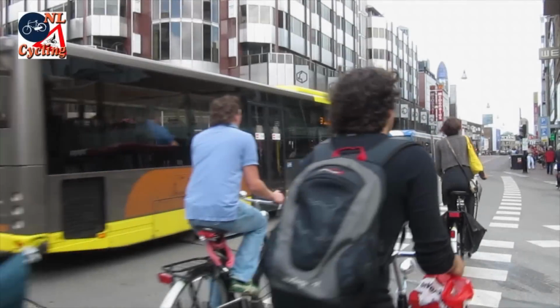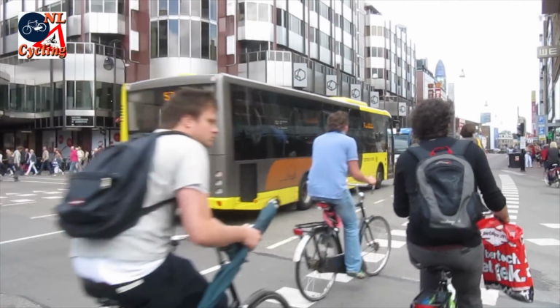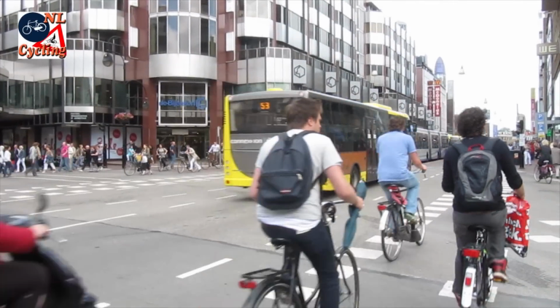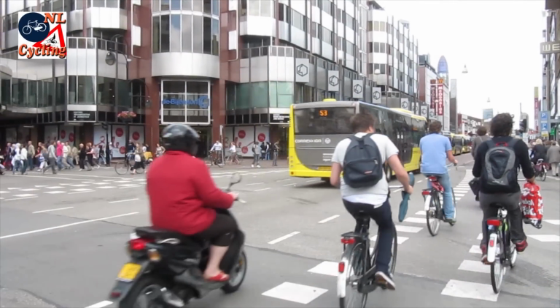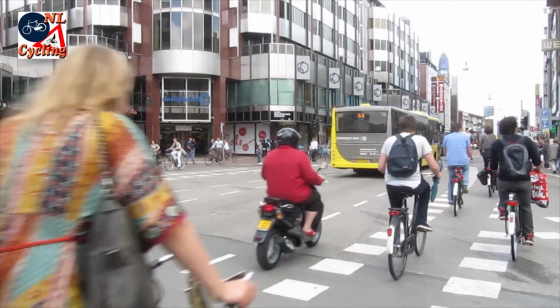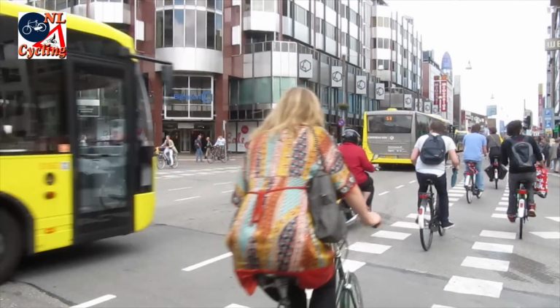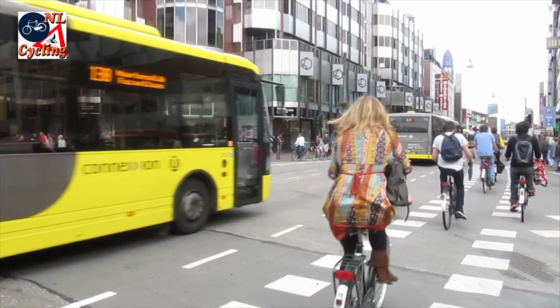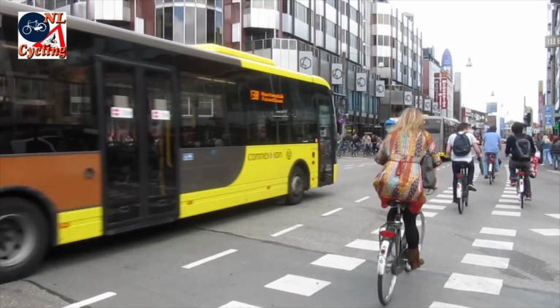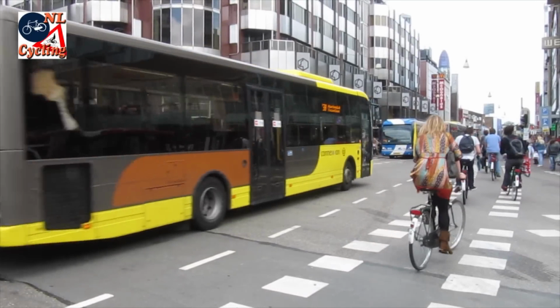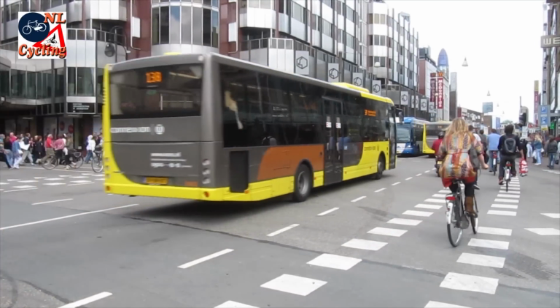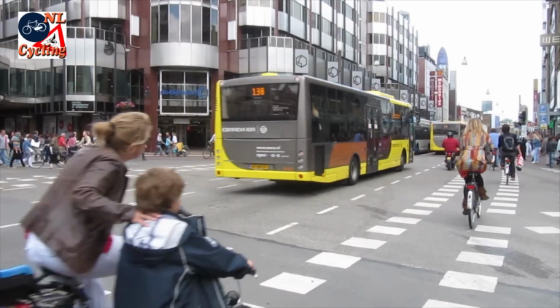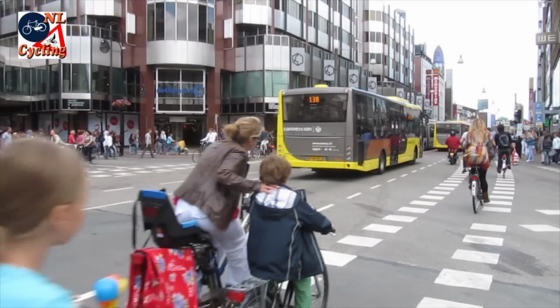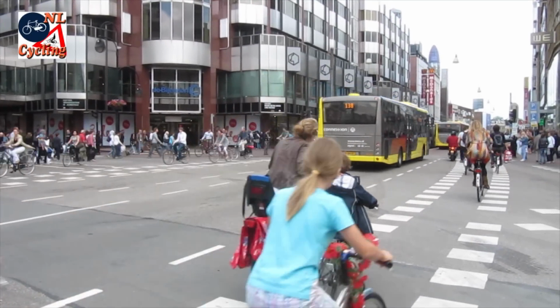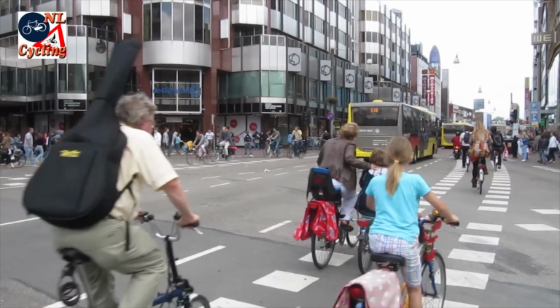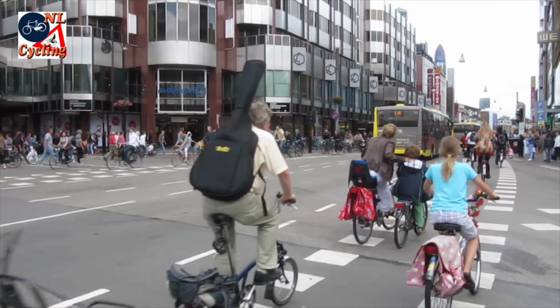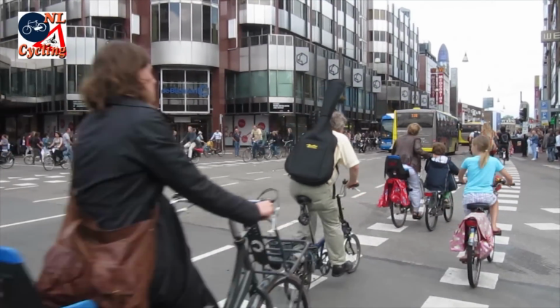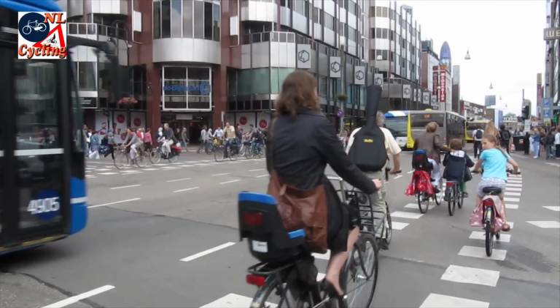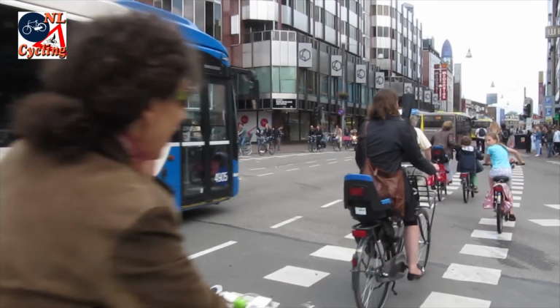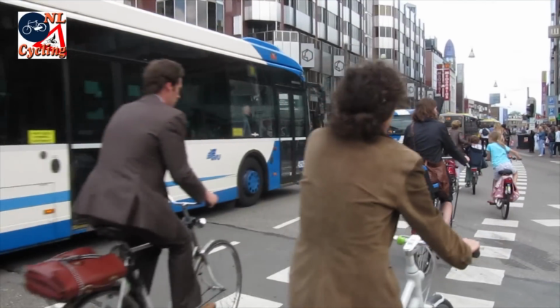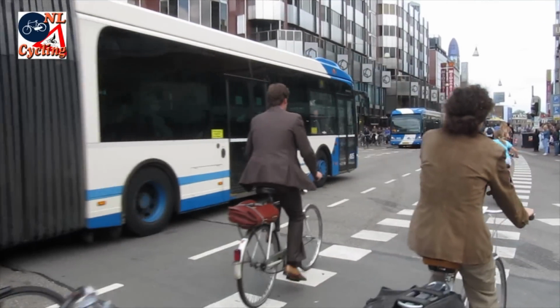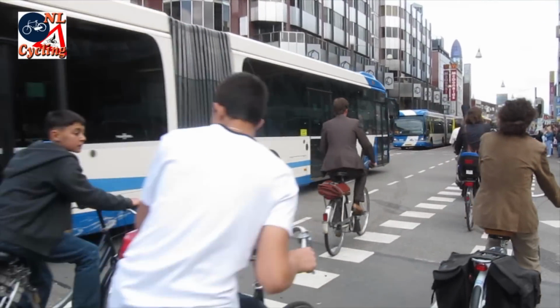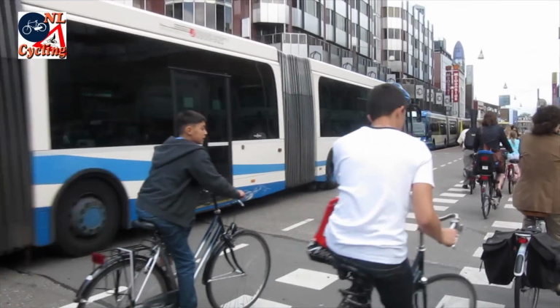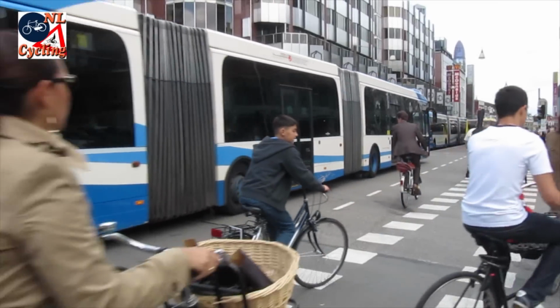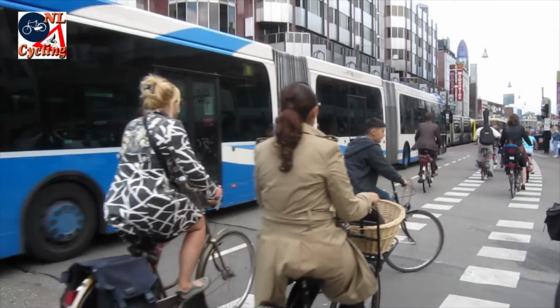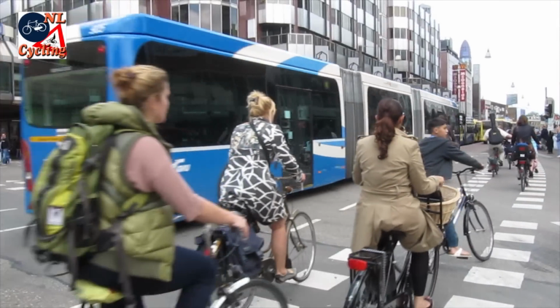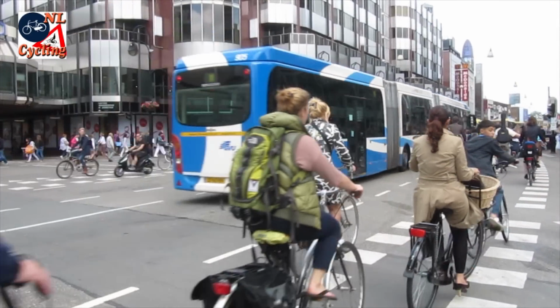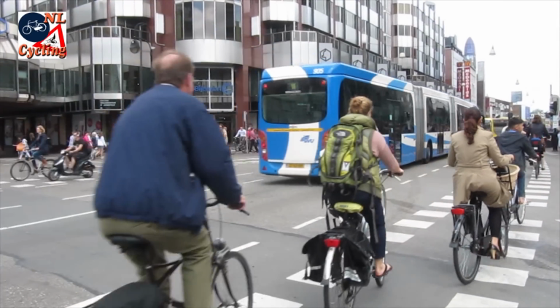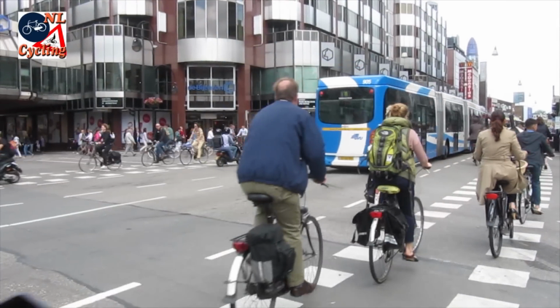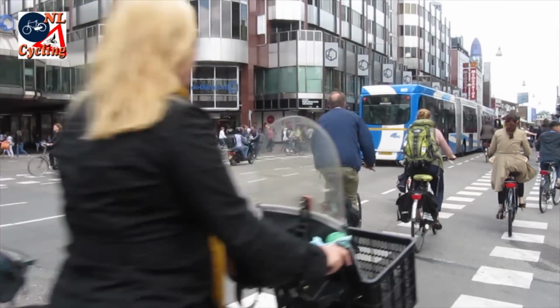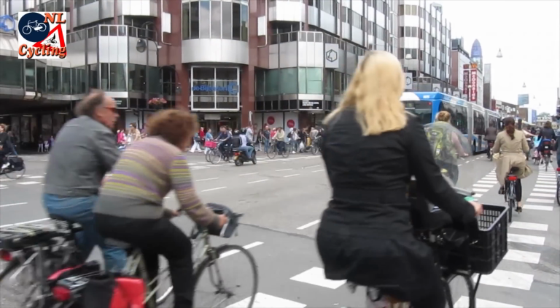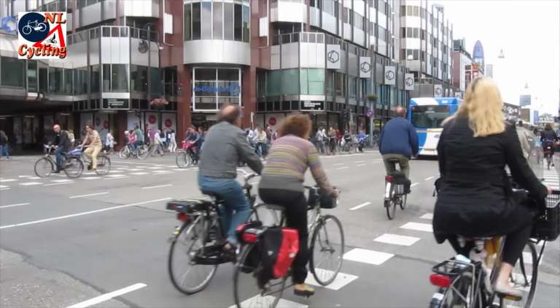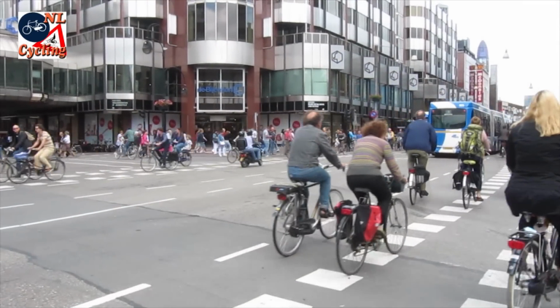There is a huge and dangerous difference in mass and speed between a bus and someone on a bicycle. That is why the Dutch separate these types of traffic as much as possible. And this is a very old tradition that started at the bus stop.